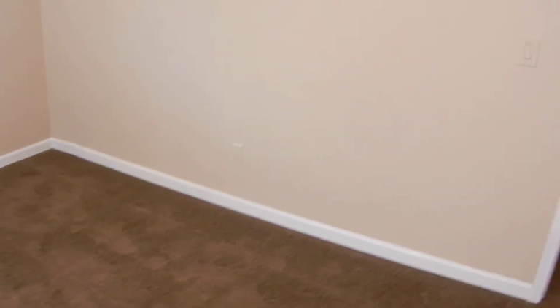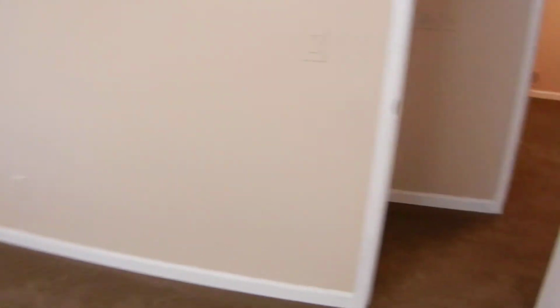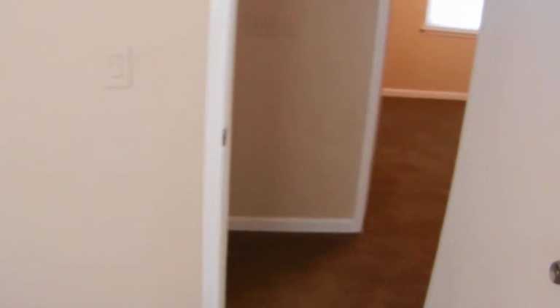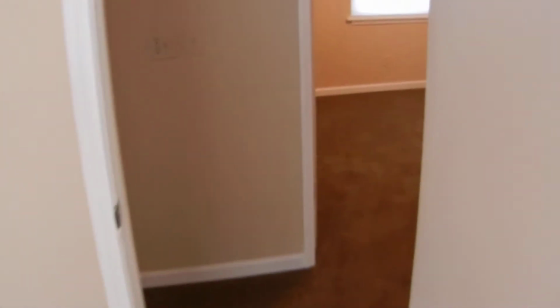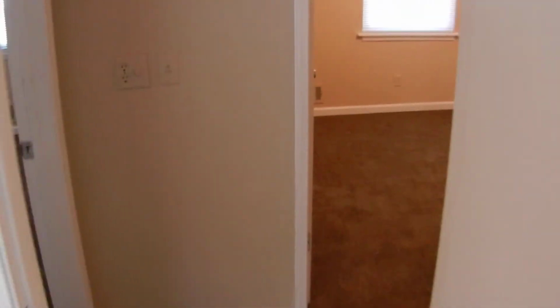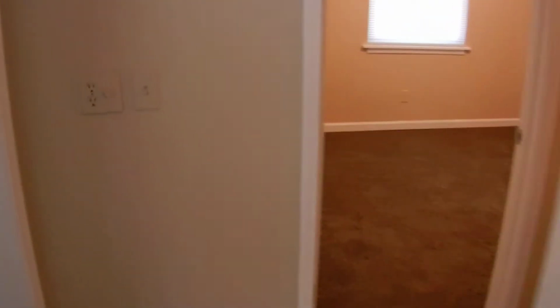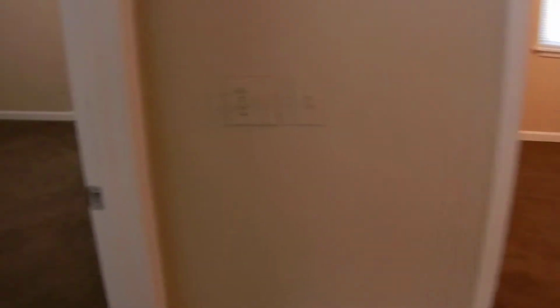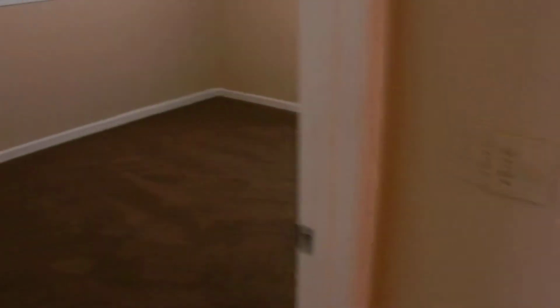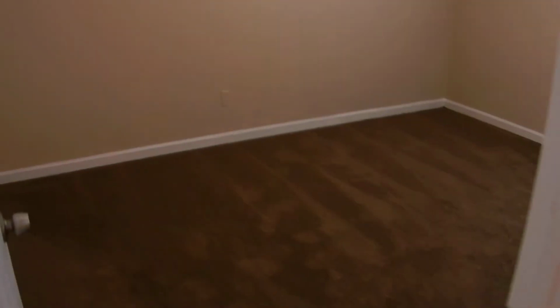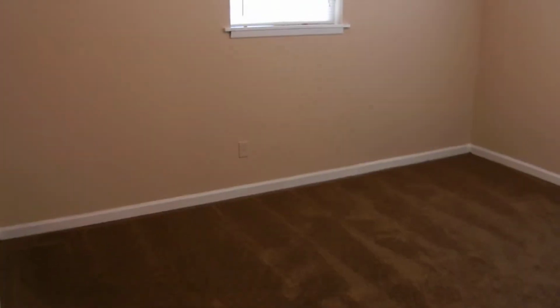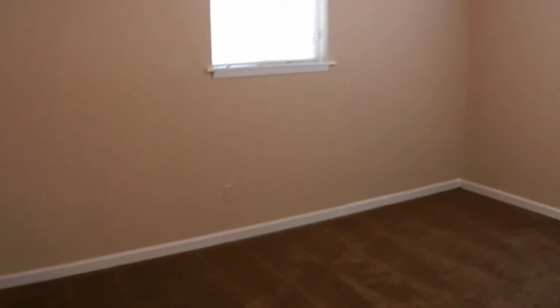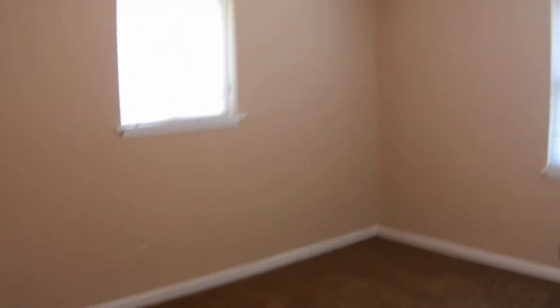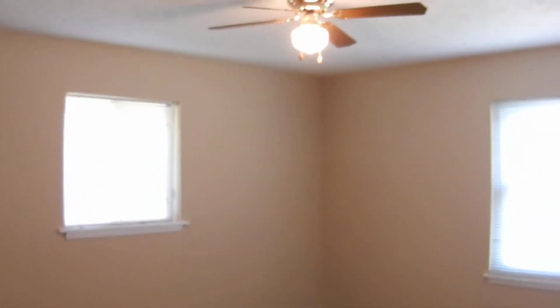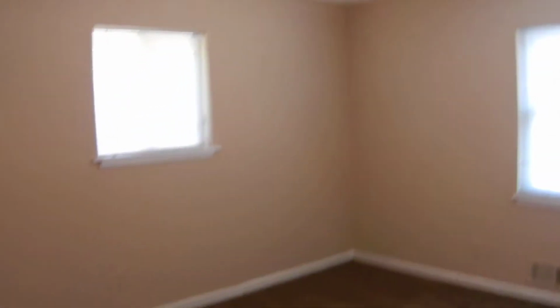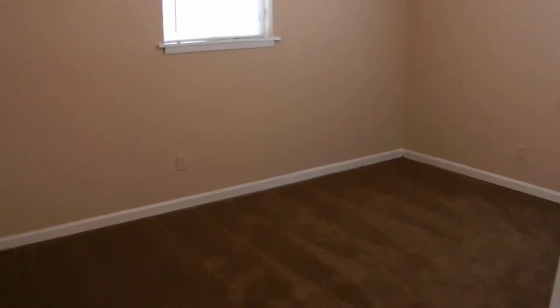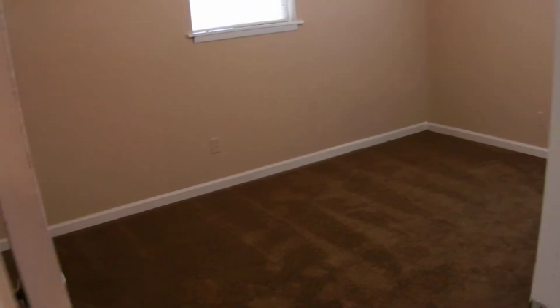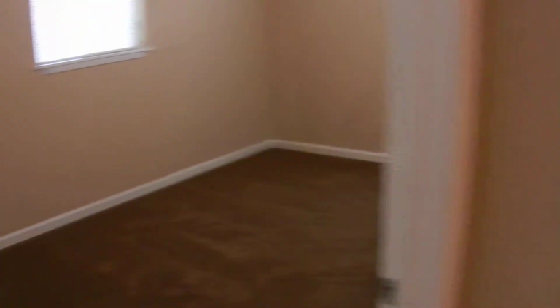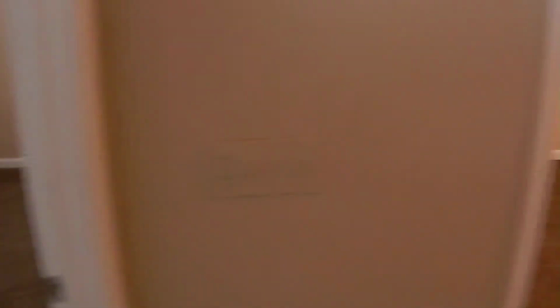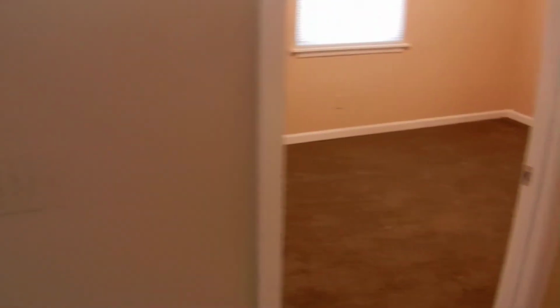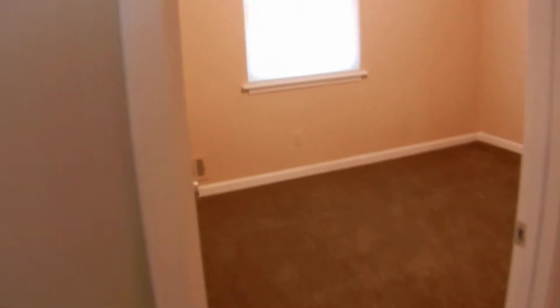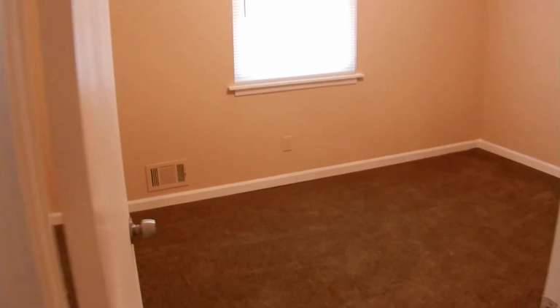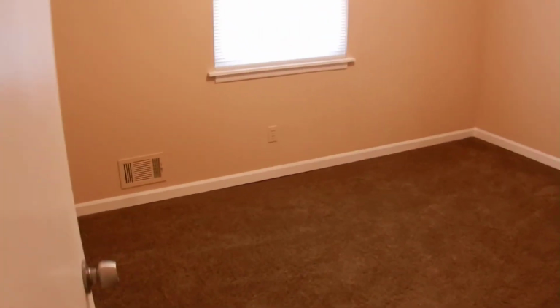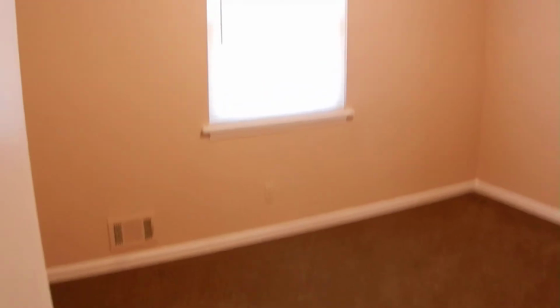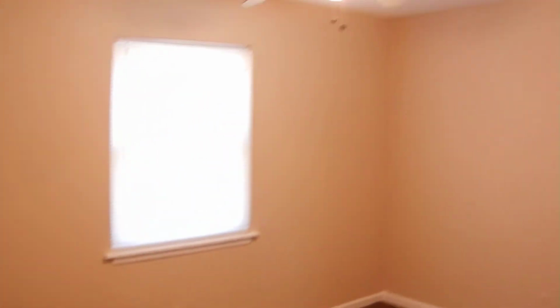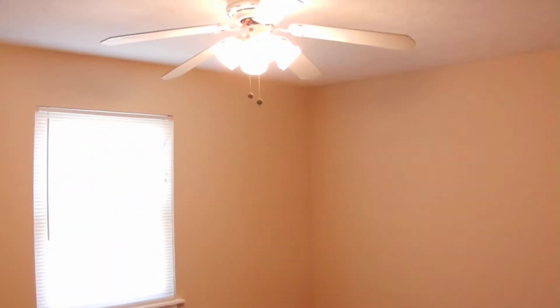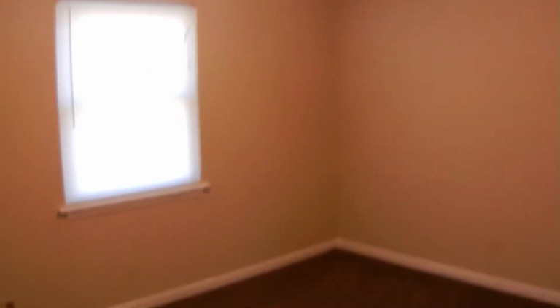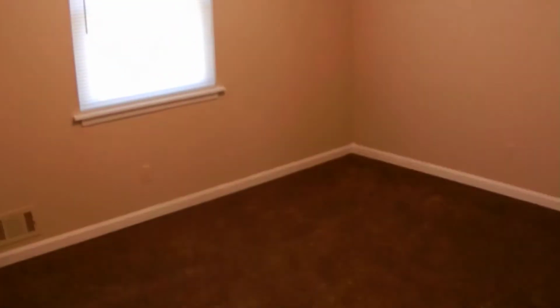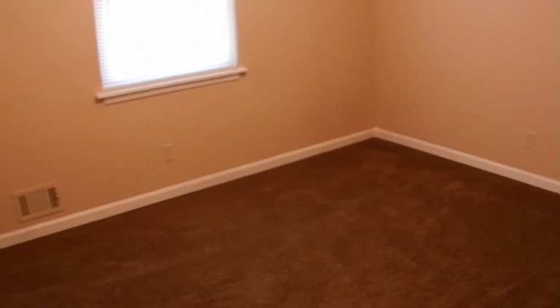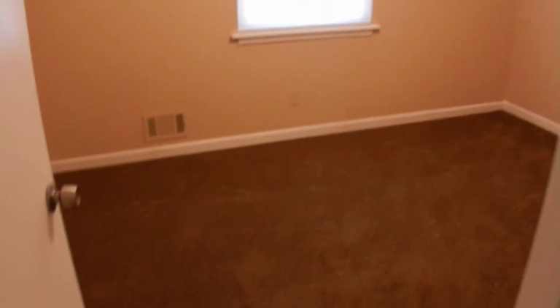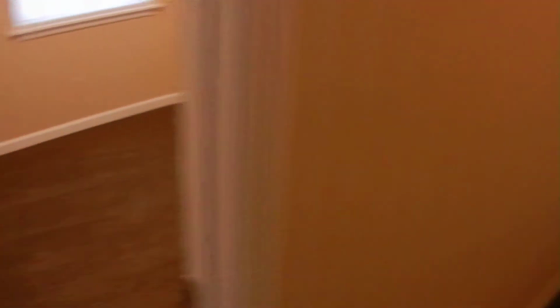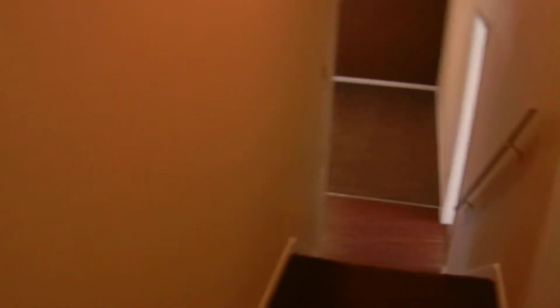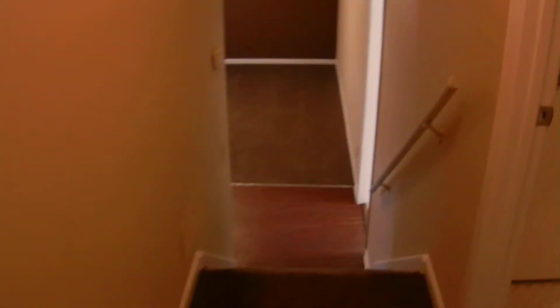New blinds. It's ready to move in. Two more bedrooms on the upper level, and new carpet and paint in both of these rooms. This home is fresh and clean. That's the upstairs of this home.